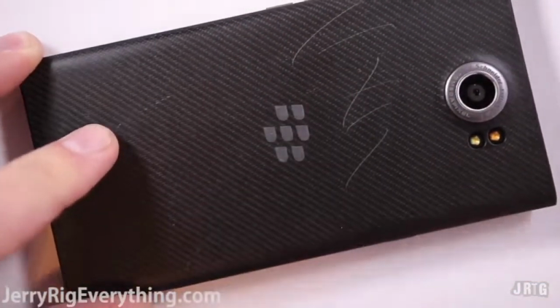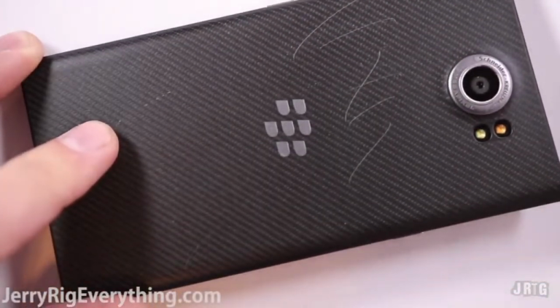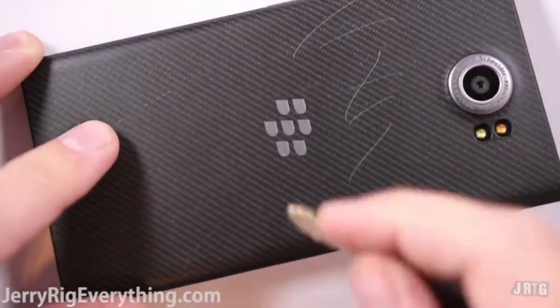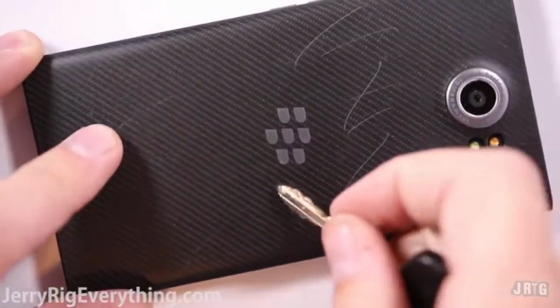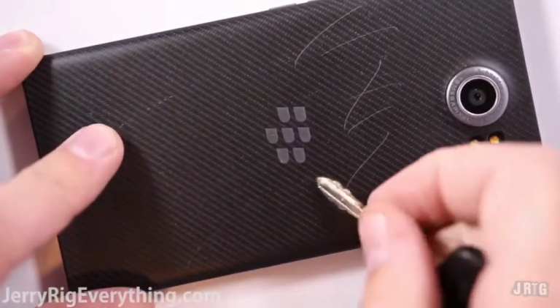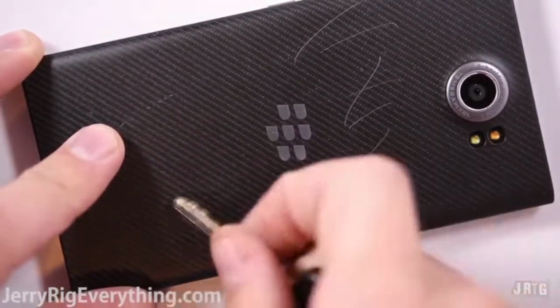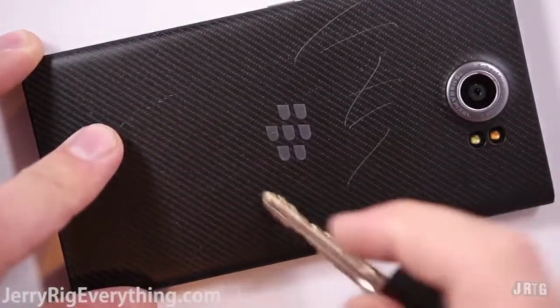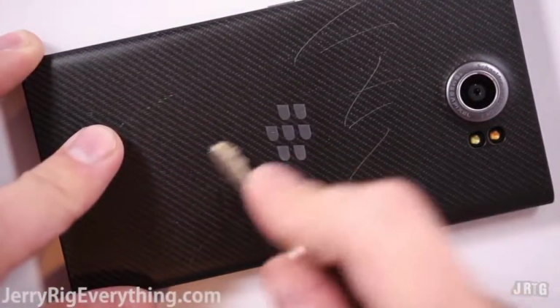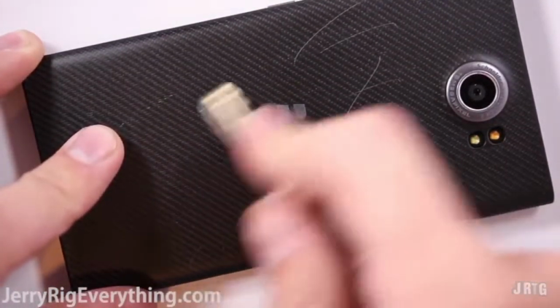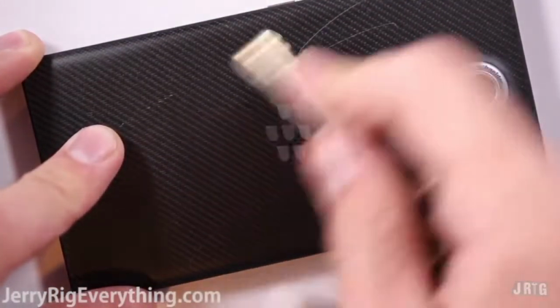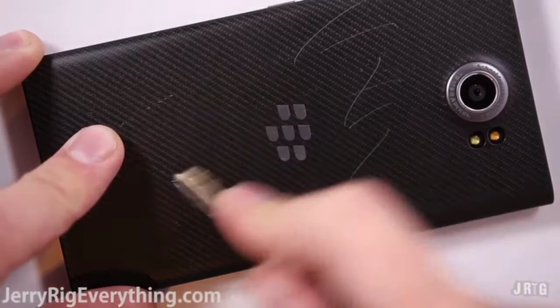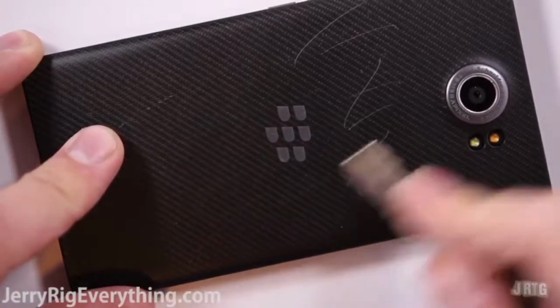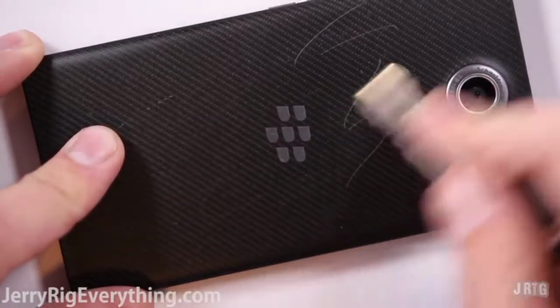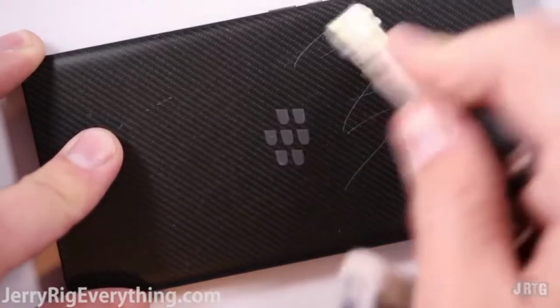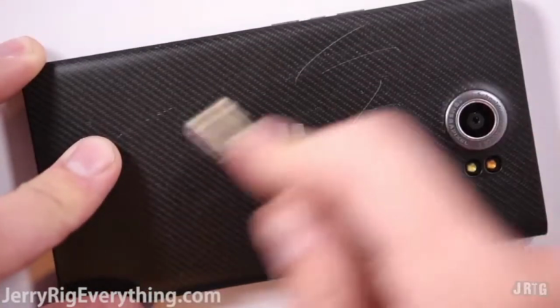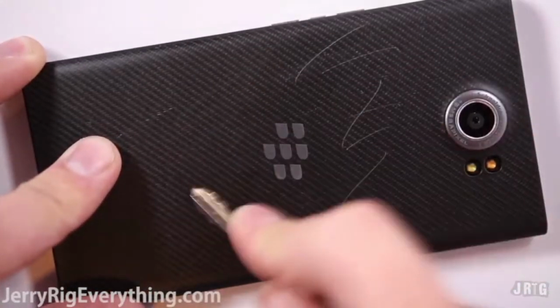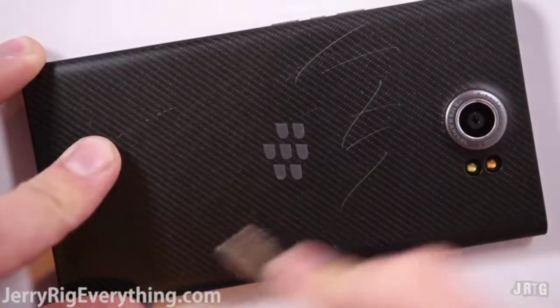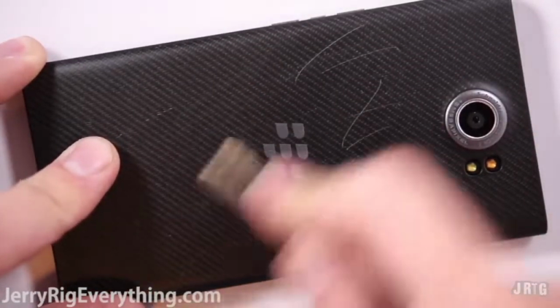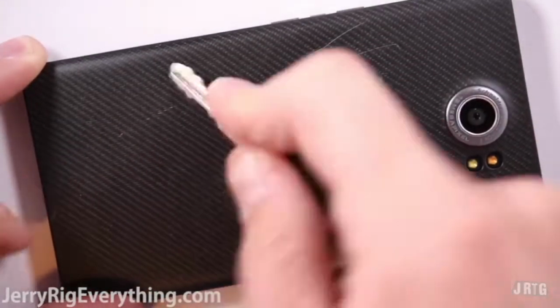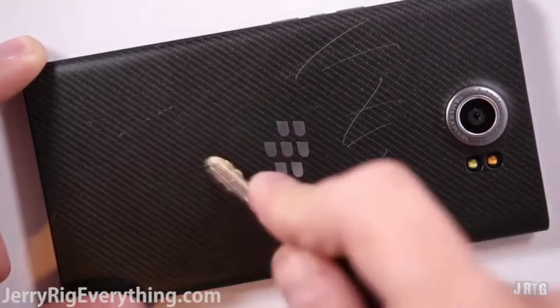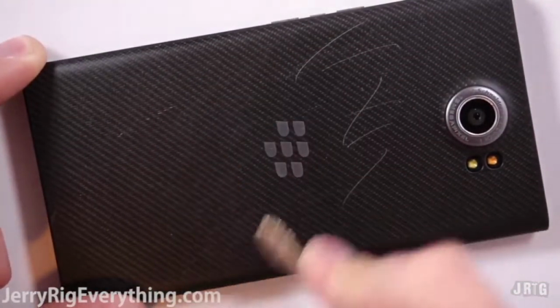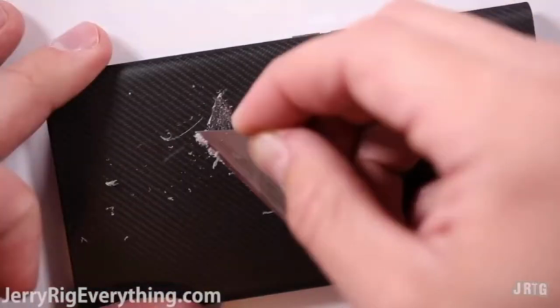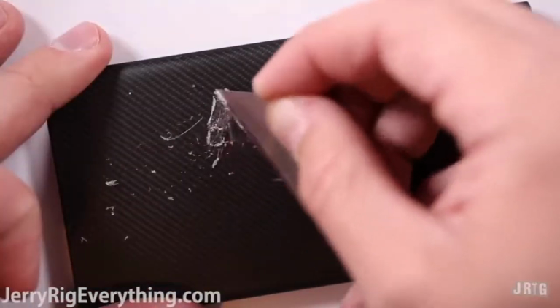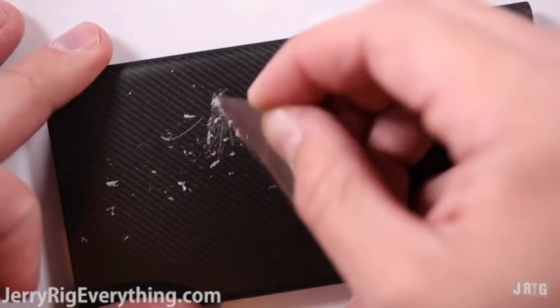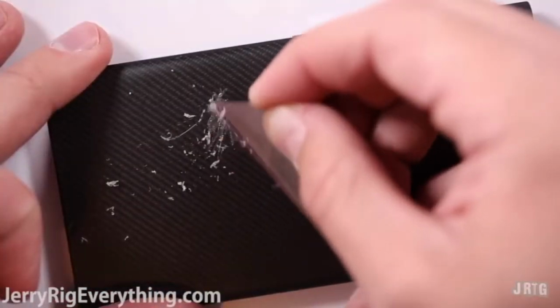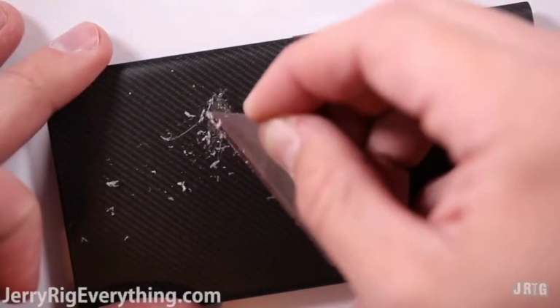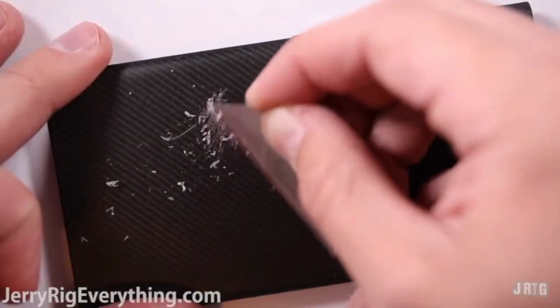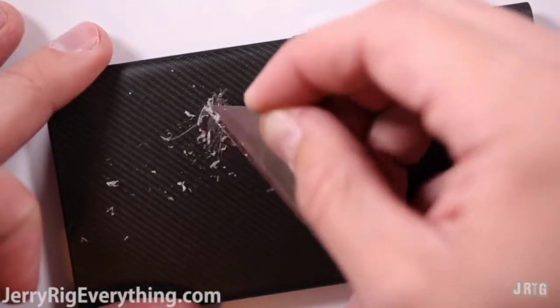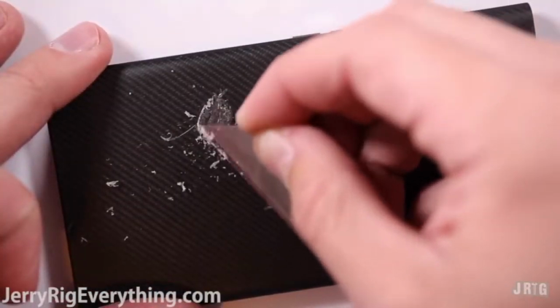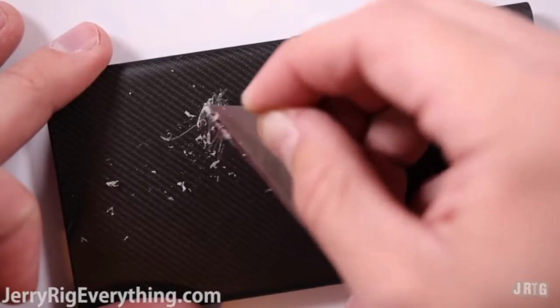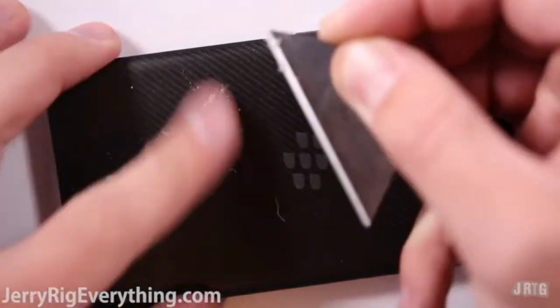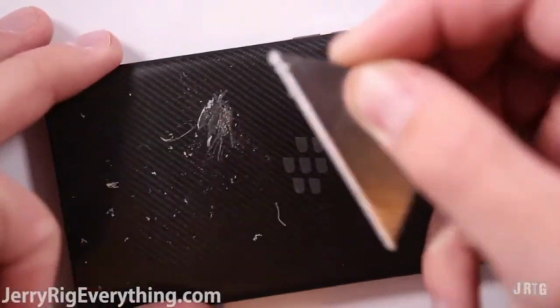You can see that normally keys or coins would do absolutely nothing. The sharp edge of my key was just a fluke. I think this material has some major longevity to it. It doesn't peel off when I try scraping it with my razor either.